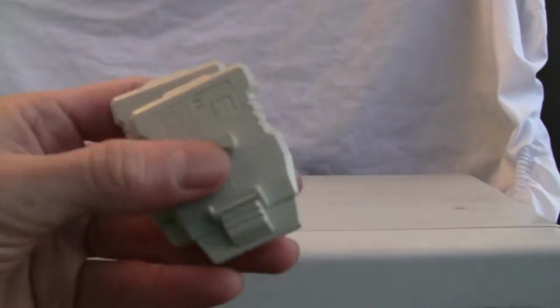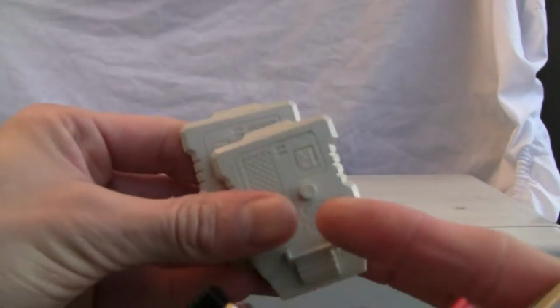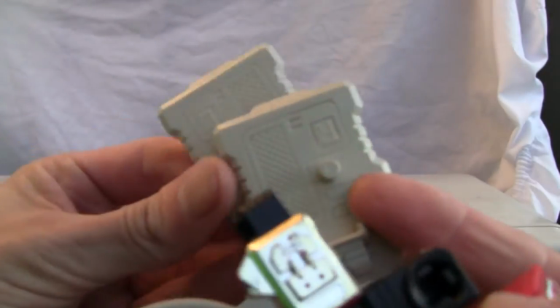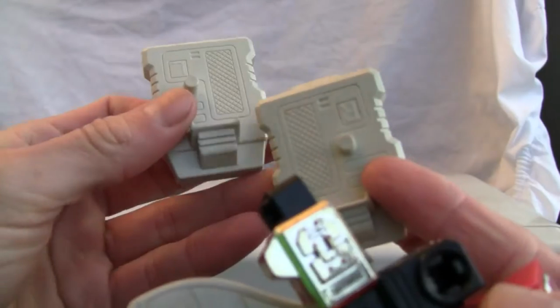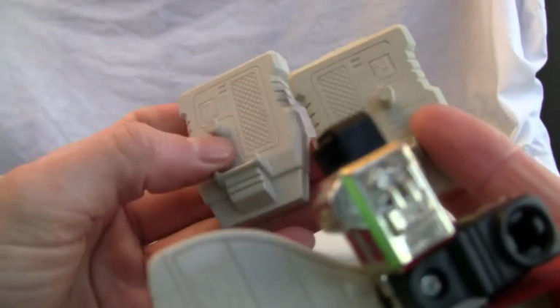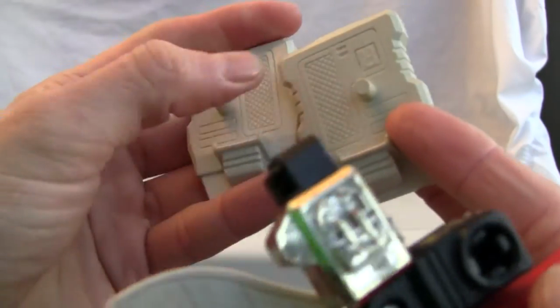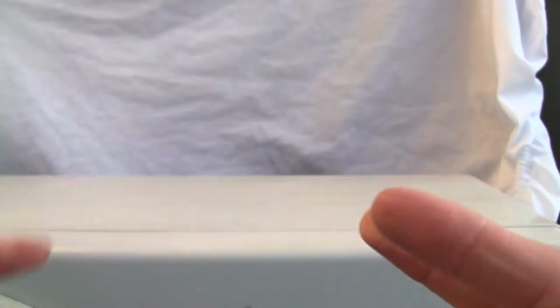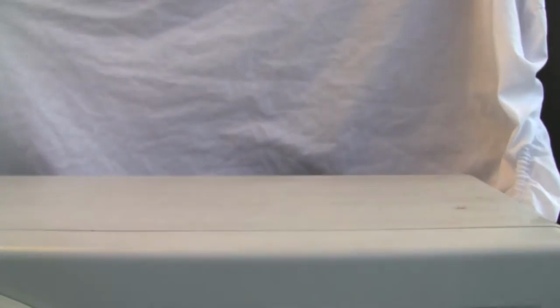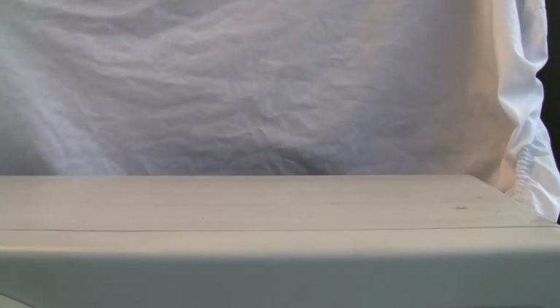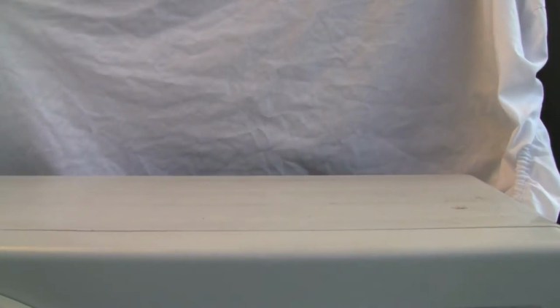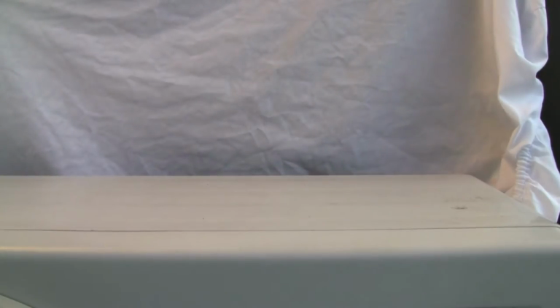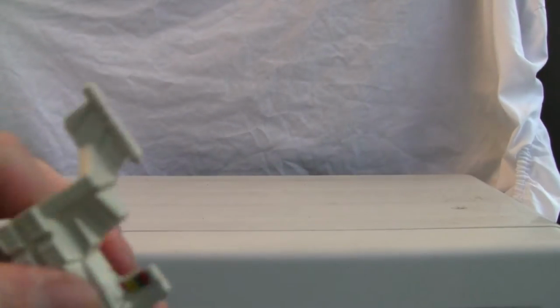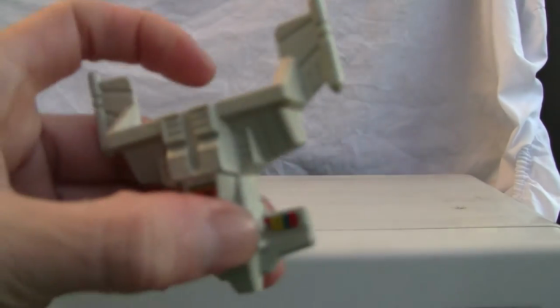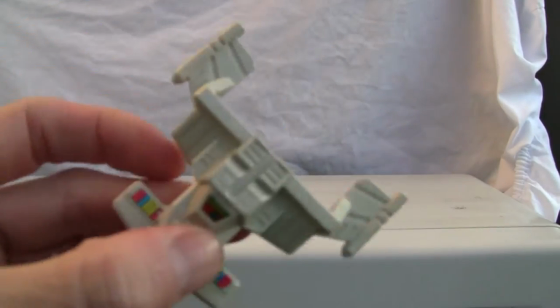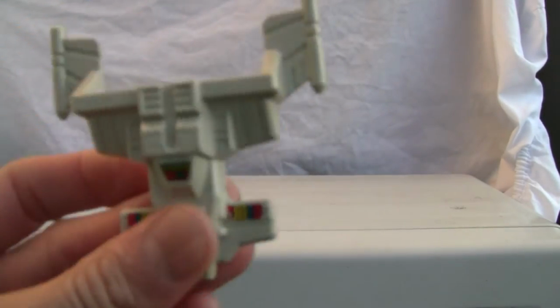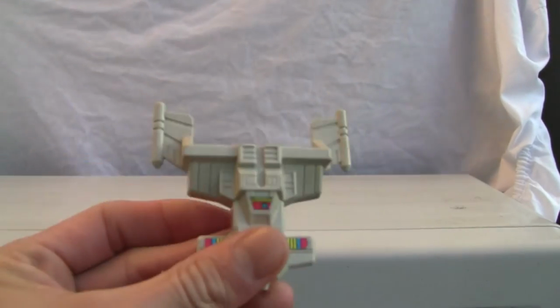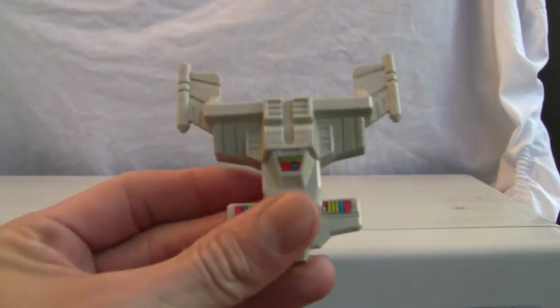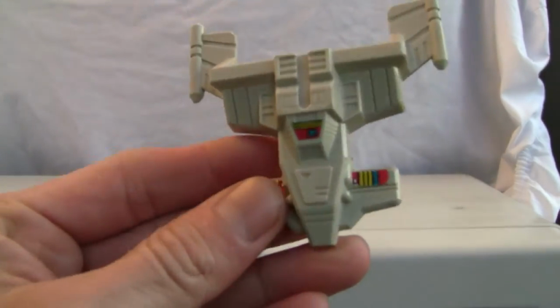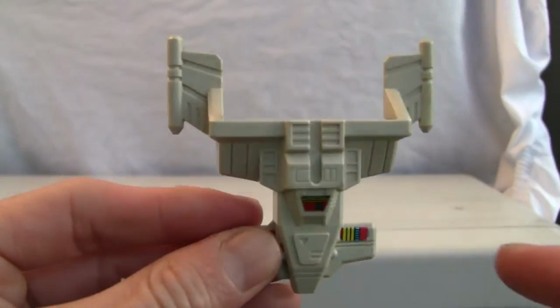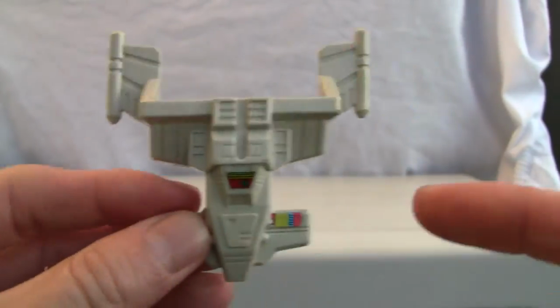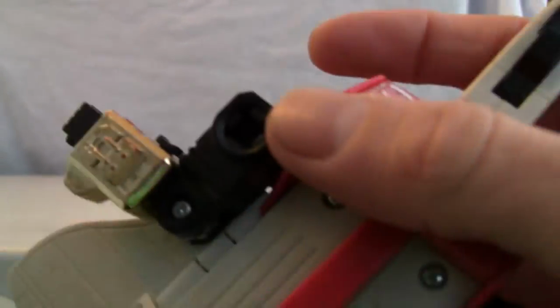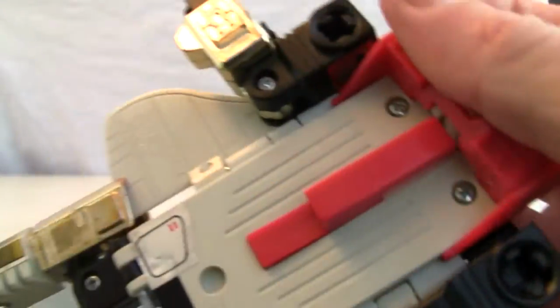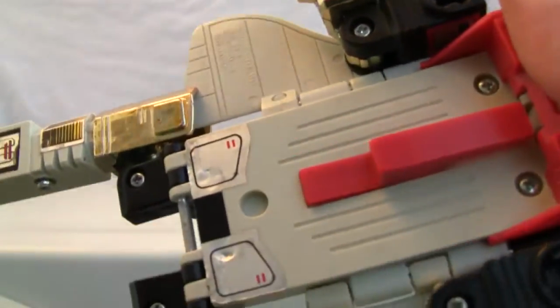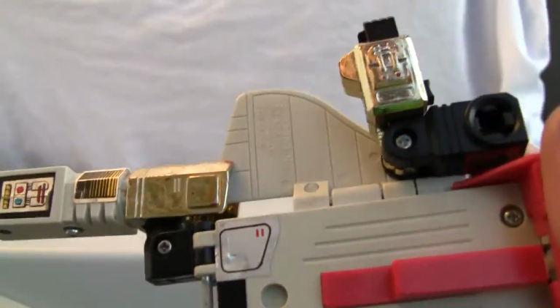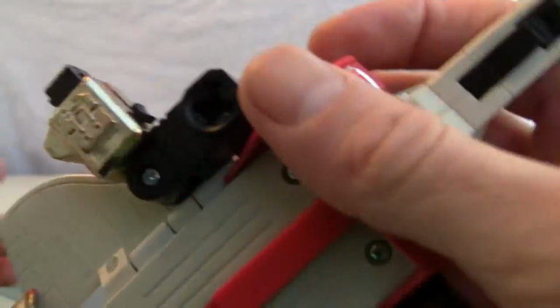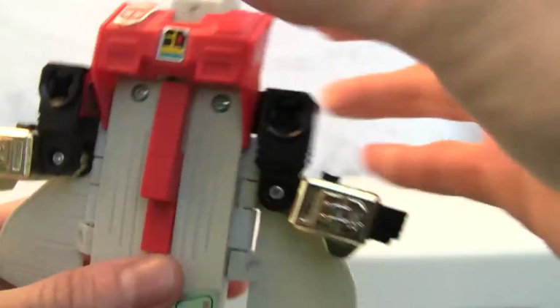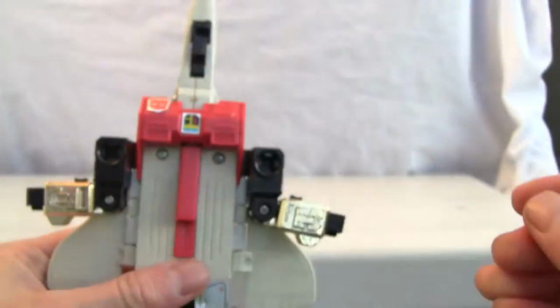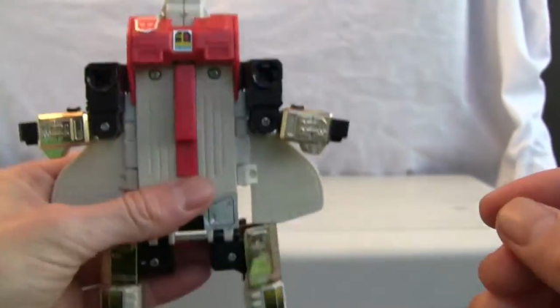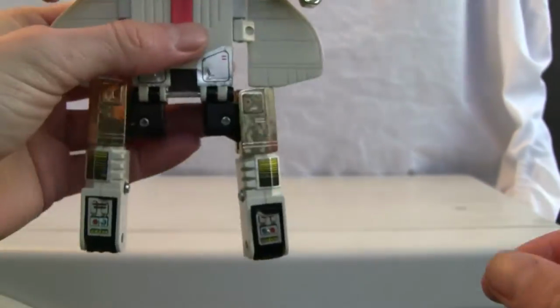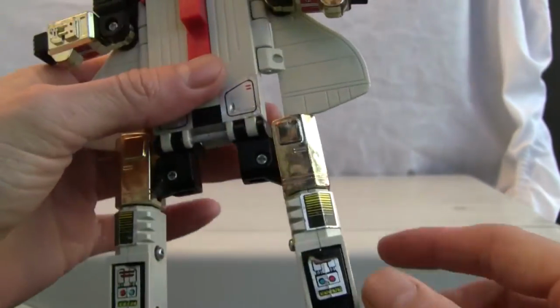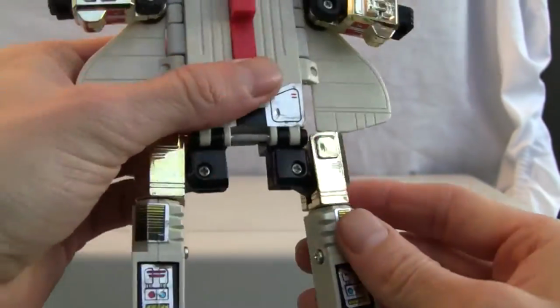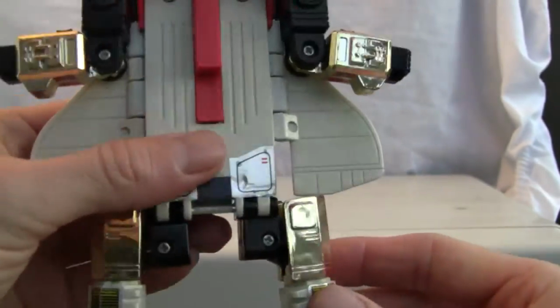Now Silverbolt does come with the feet of Superion — I'm assuming it also comes with Superion's feet, Superion's head, and the chest piece. Let's go ahead and transform him while we have him mostly transformed from this mode.